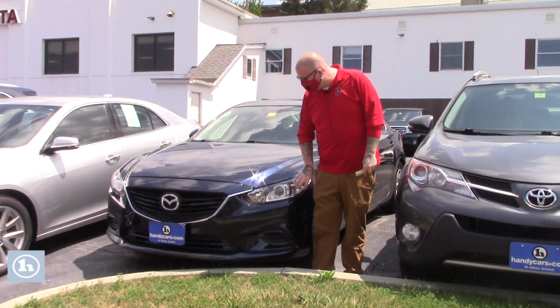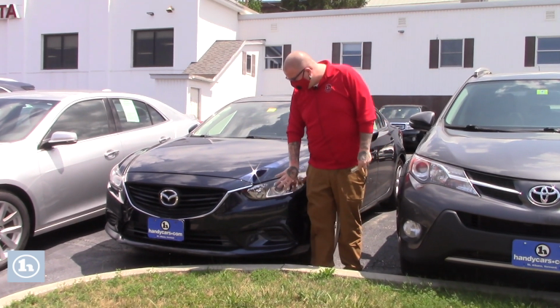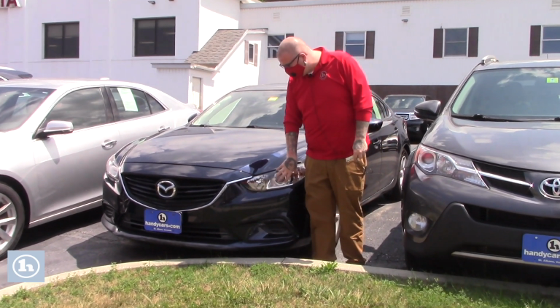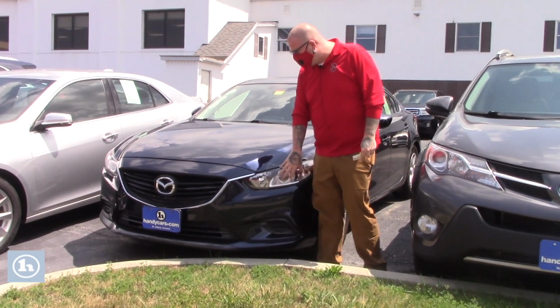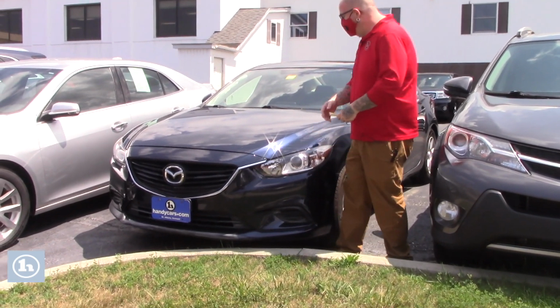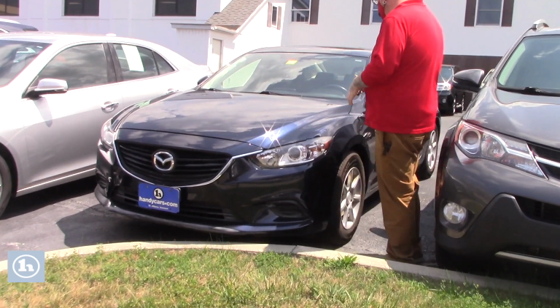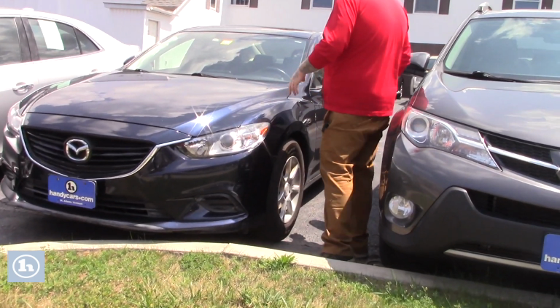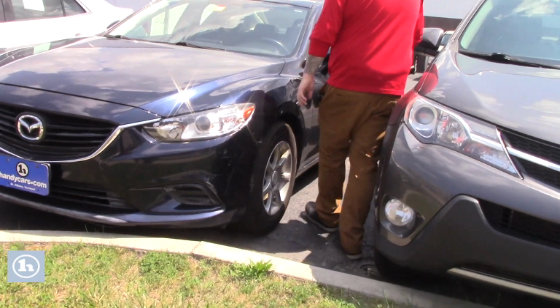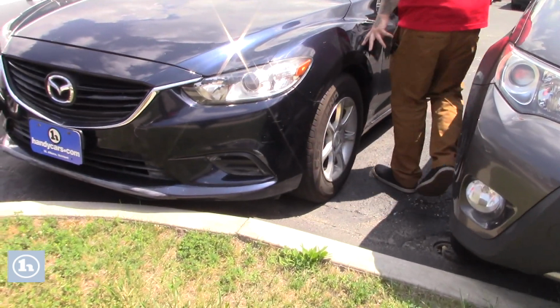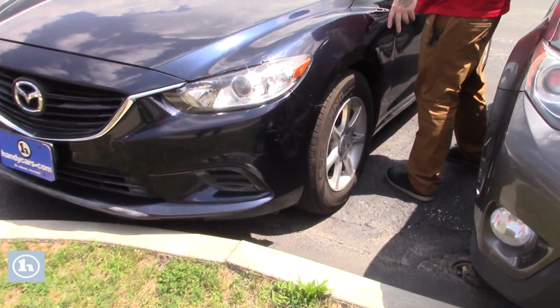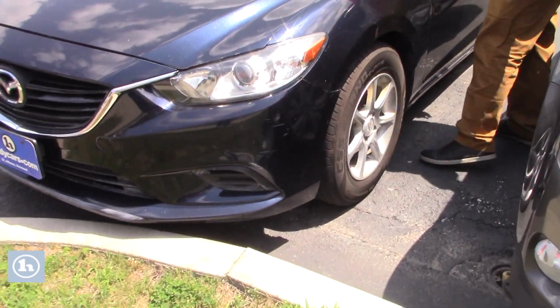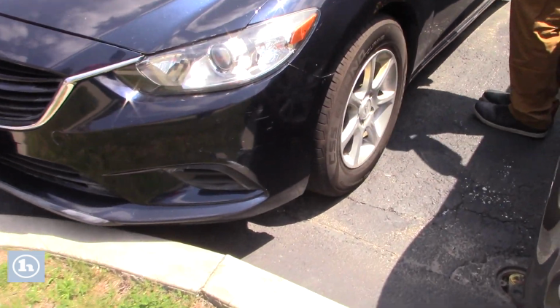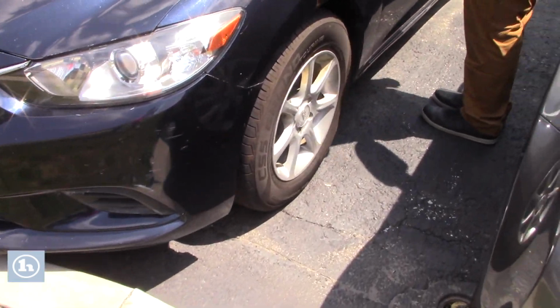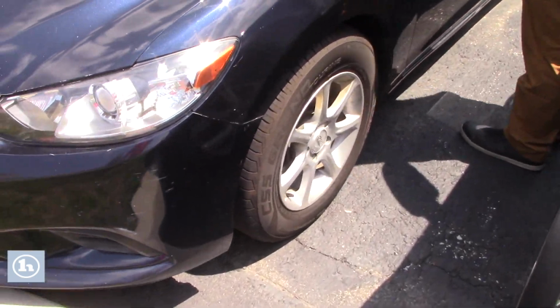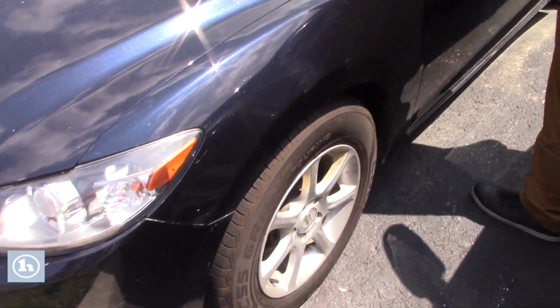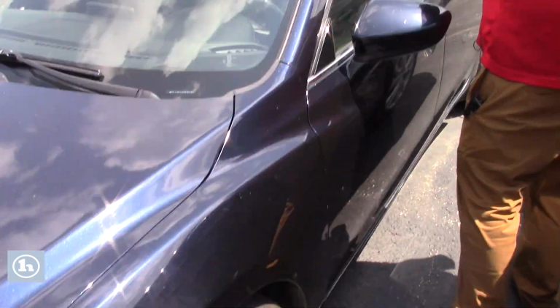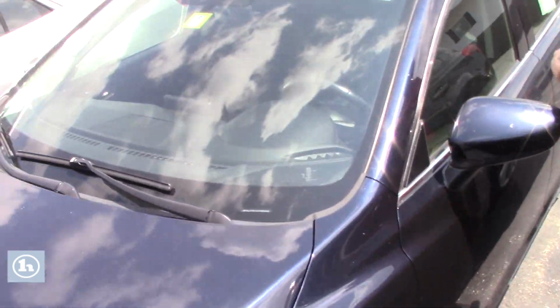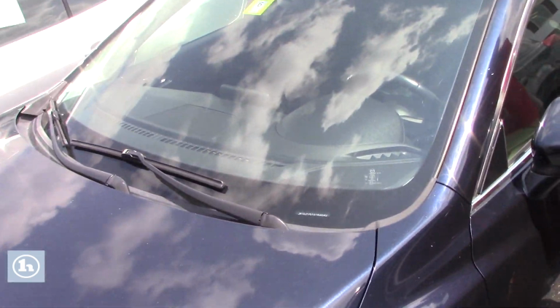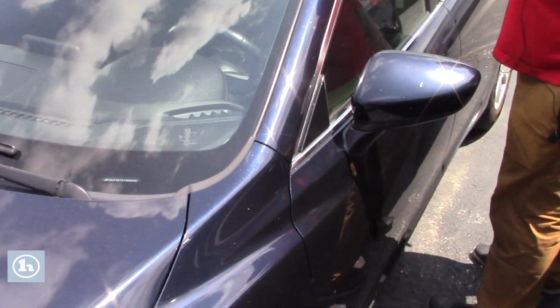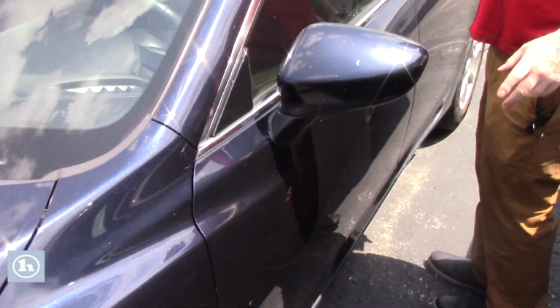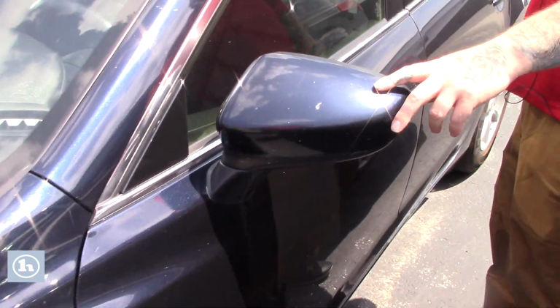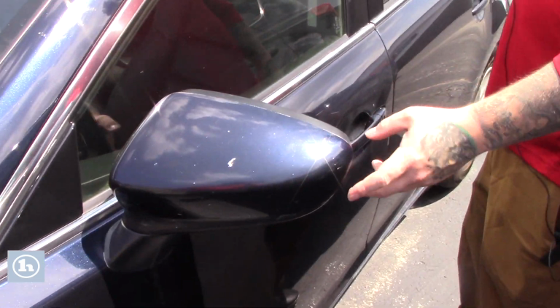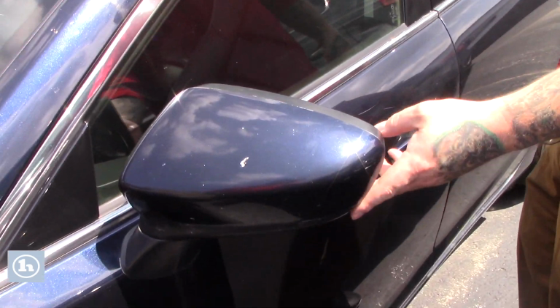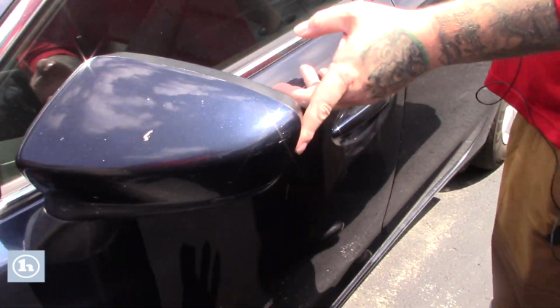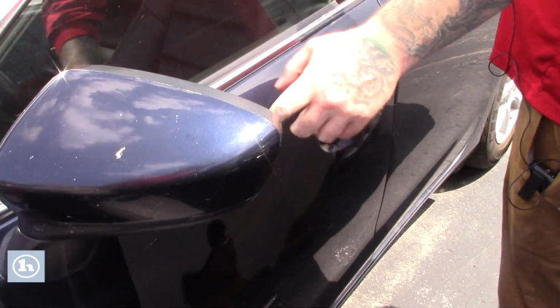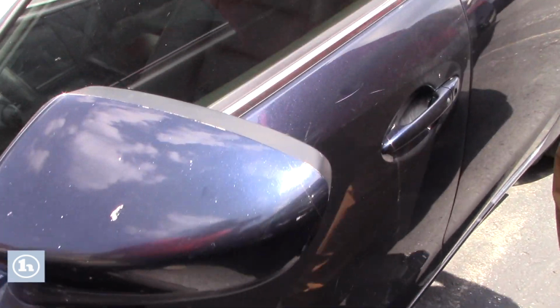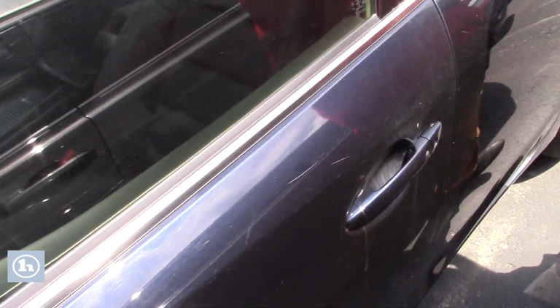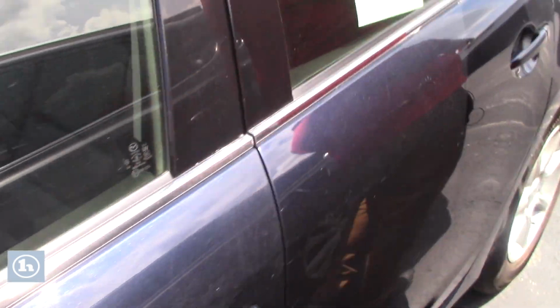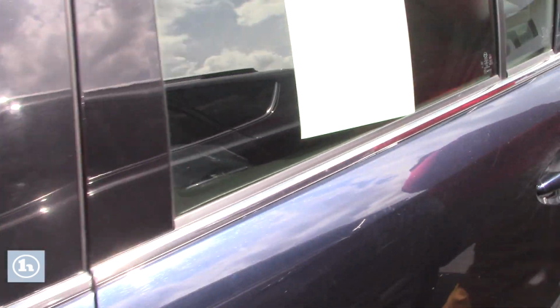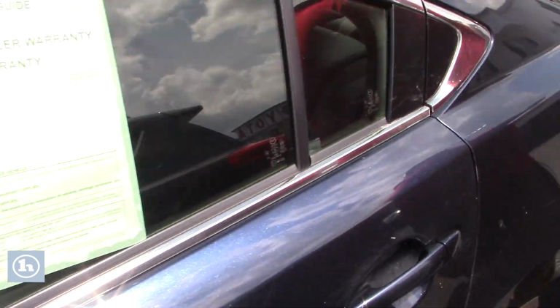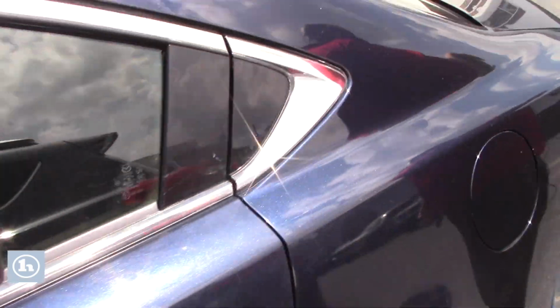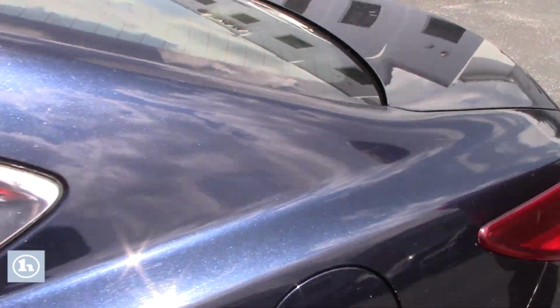This does have the HID headlights. If you come down along the side of the vehicle, you'll see it's on the very nice Mazda alloy wheels. The vehicle does have a good fresh state inspection sticker on it. You've got the color keyed mirrors here with the turn signal indicators on them.